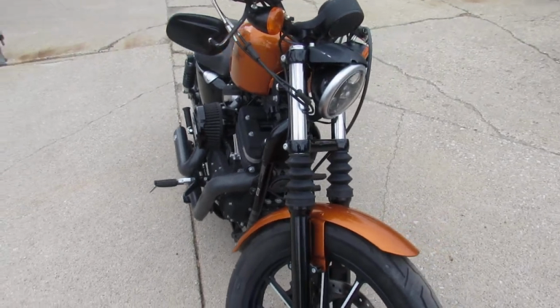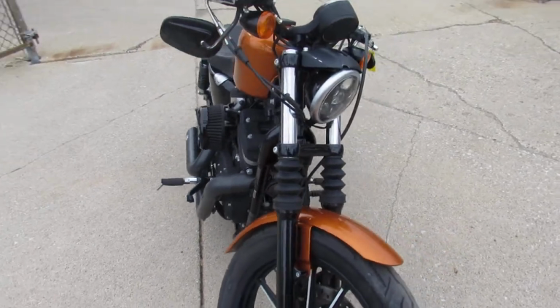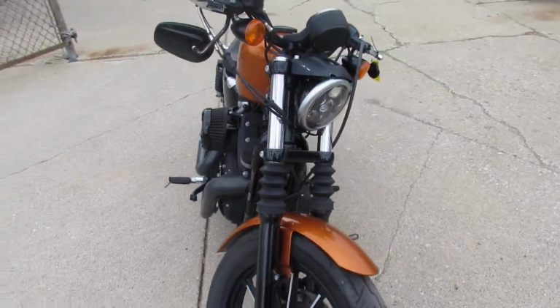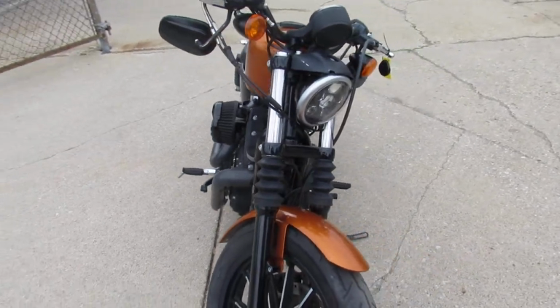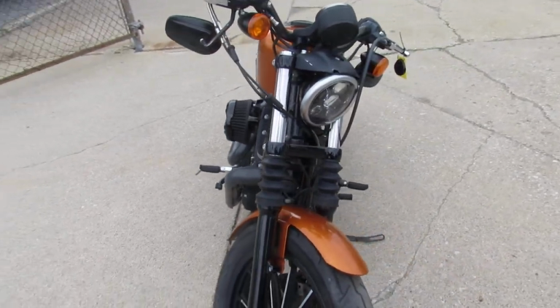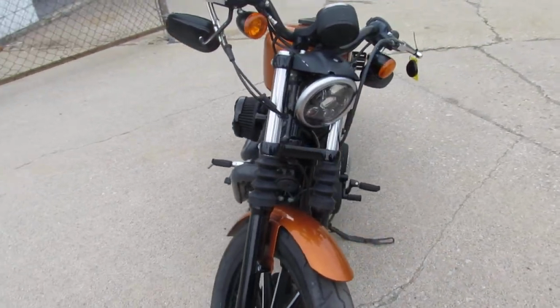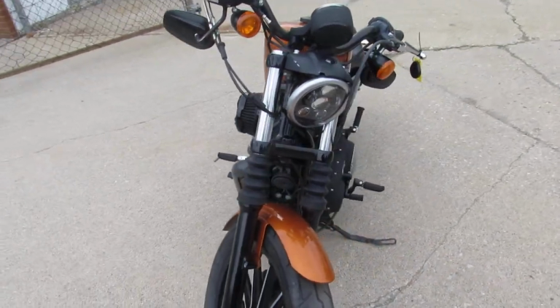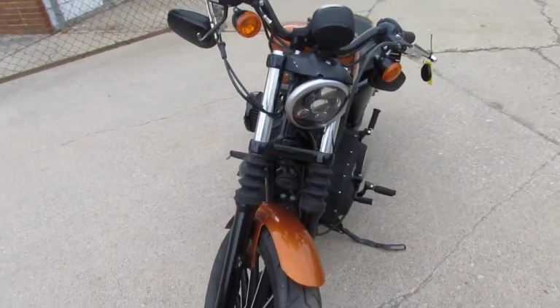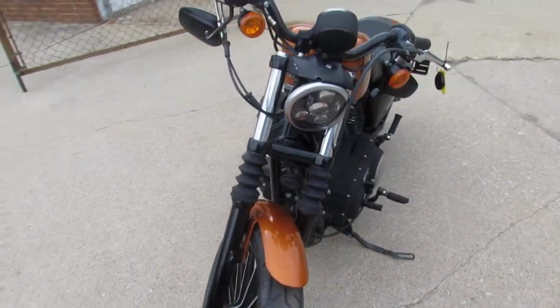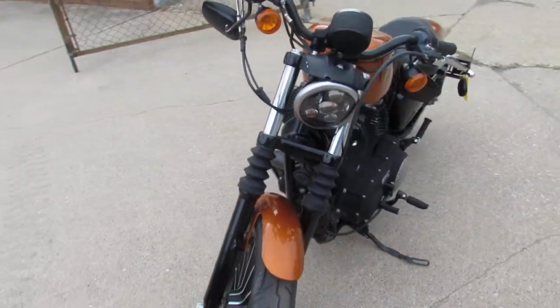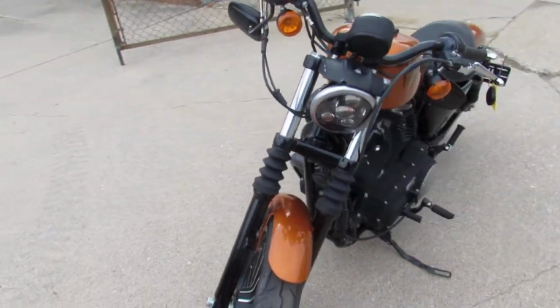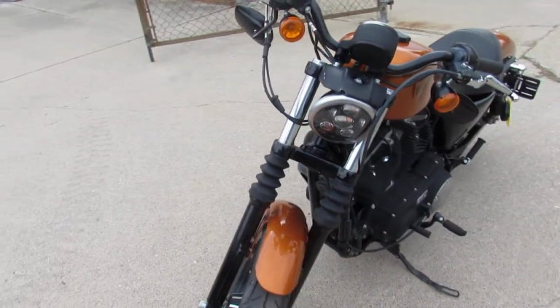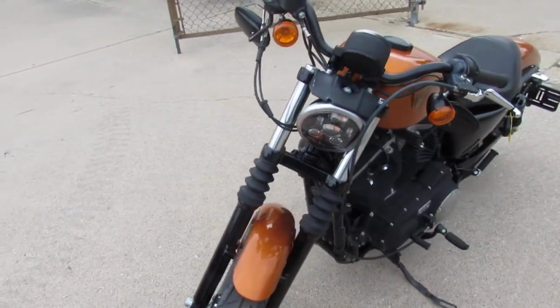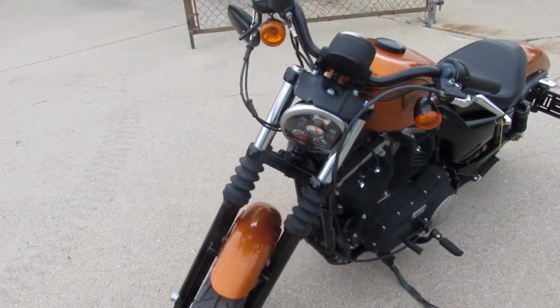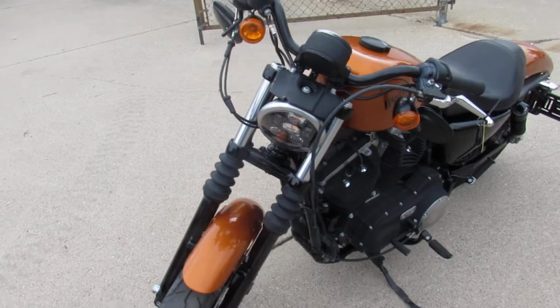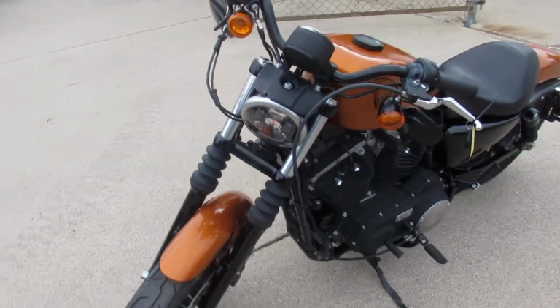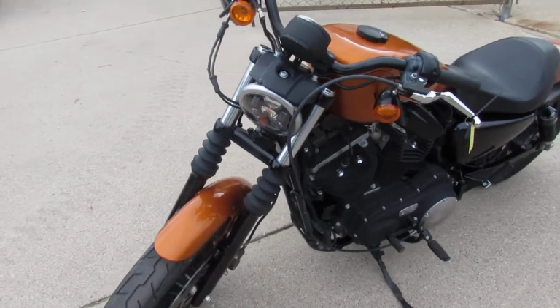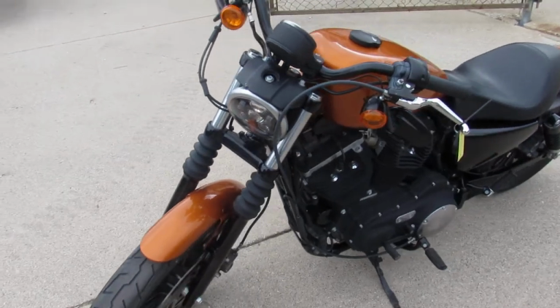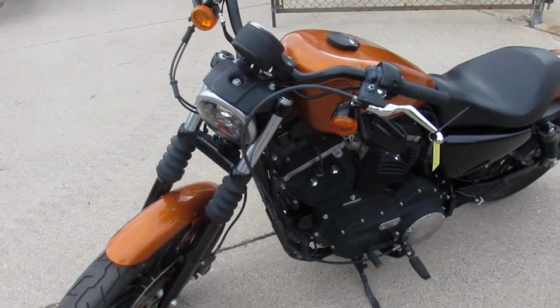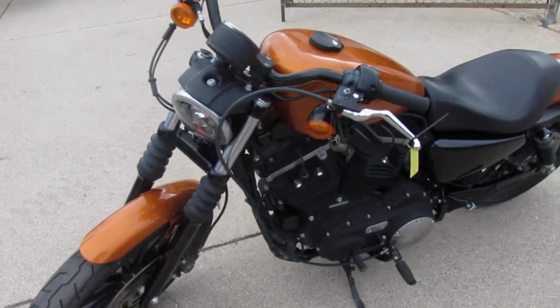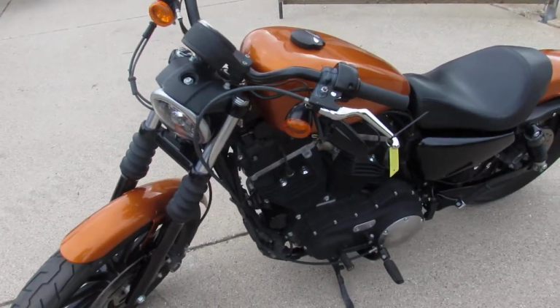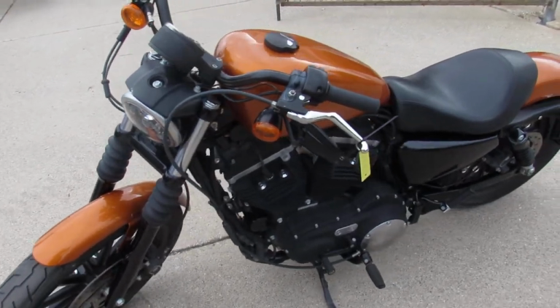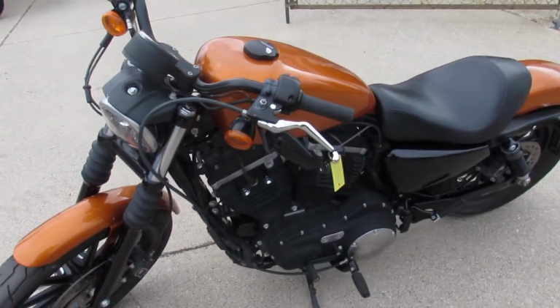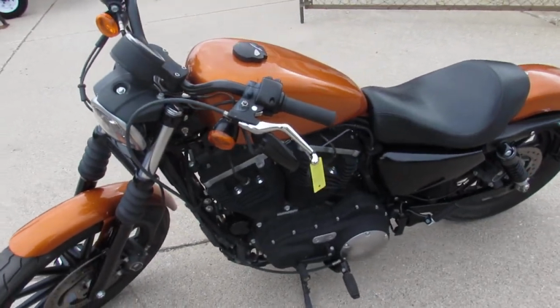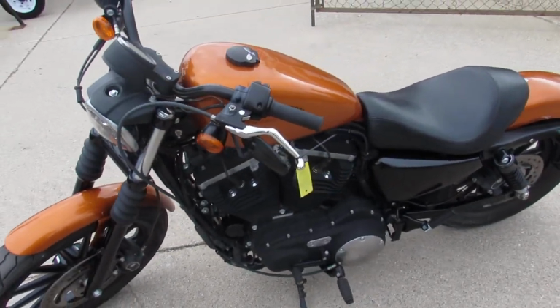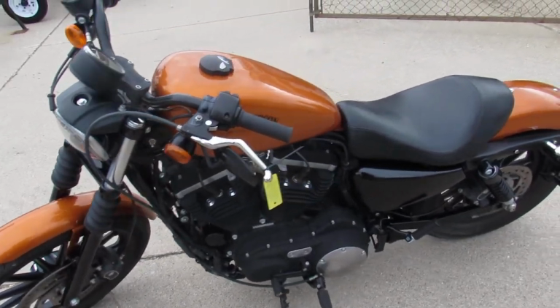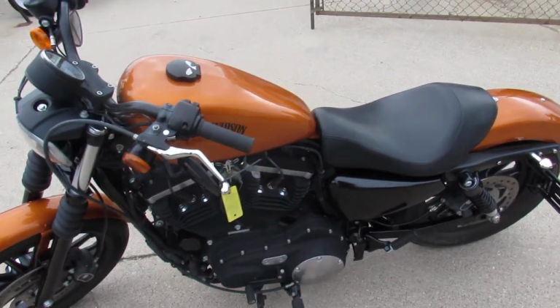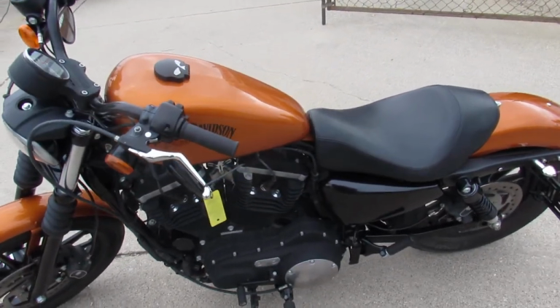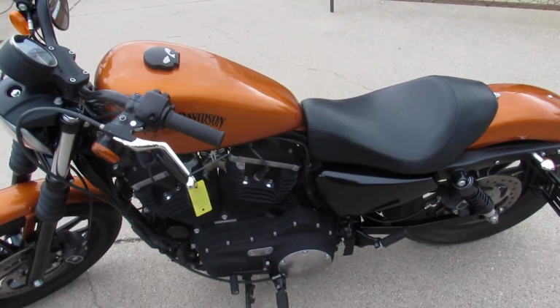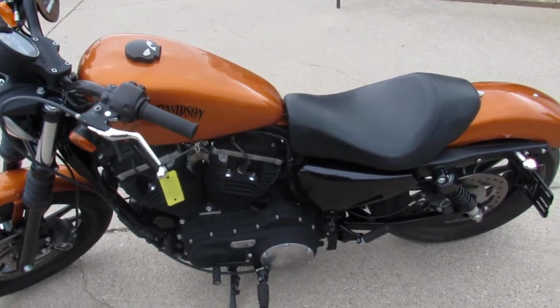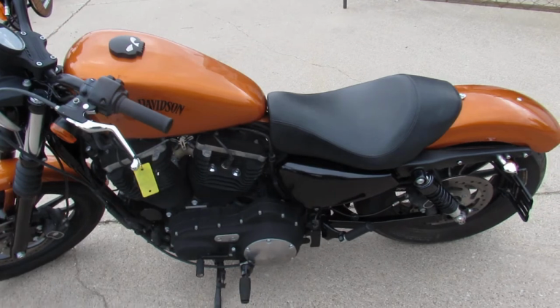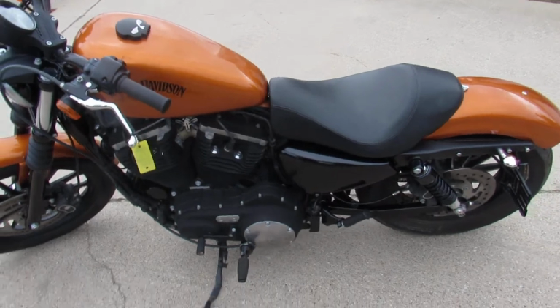It's got the Screaming Eagle intake, dual Vance and Hines exhaust, and this one runs strong. Just serviced it to dealership spec — inspected, all fluids changed, tuned up, and ready to ride.